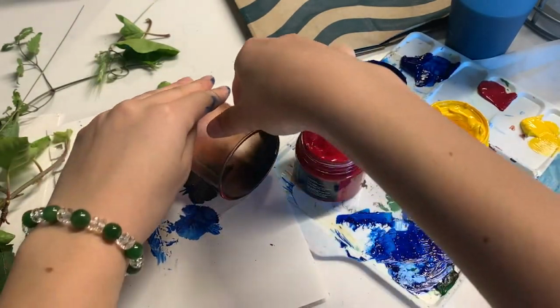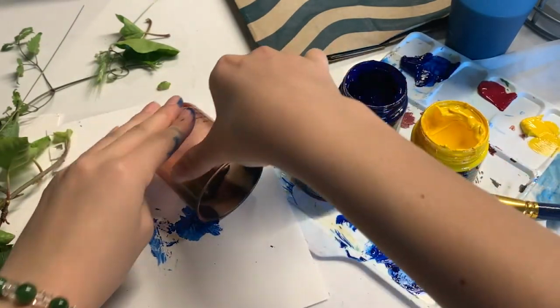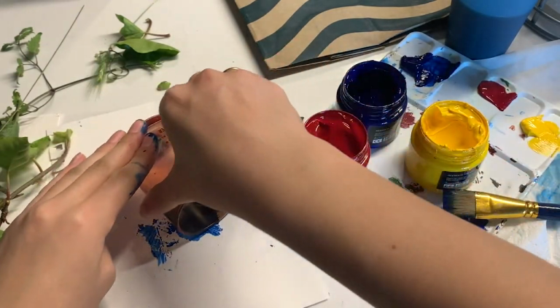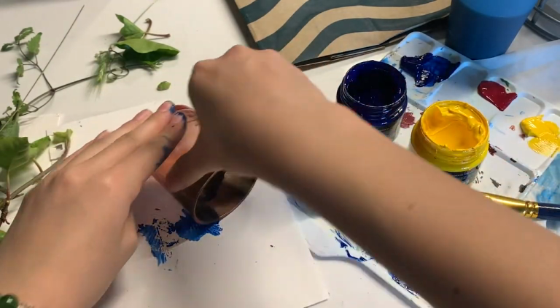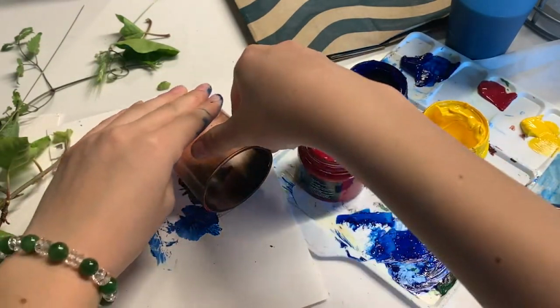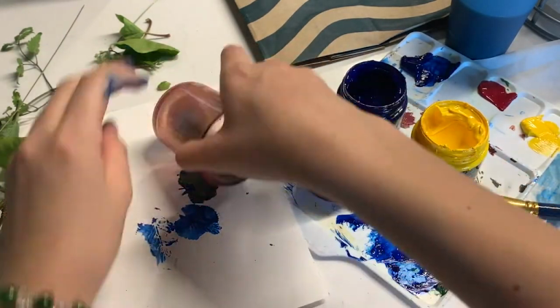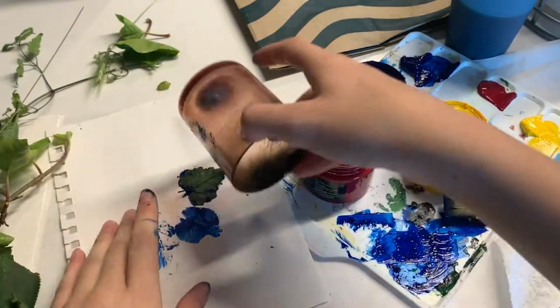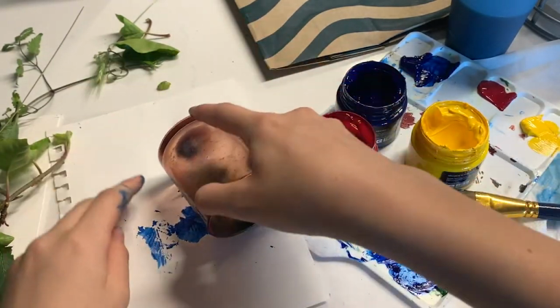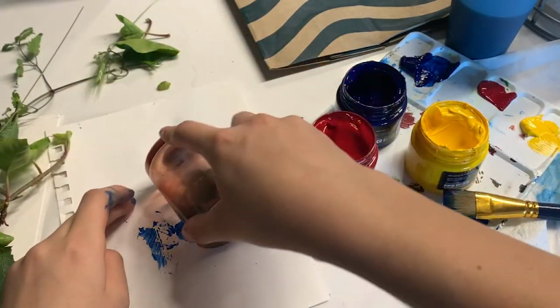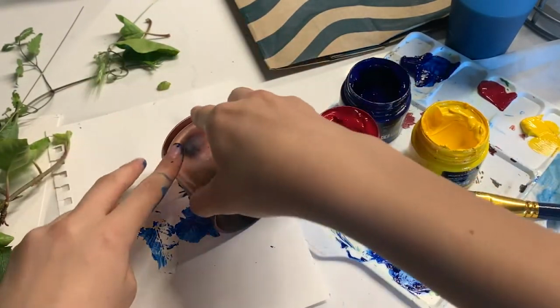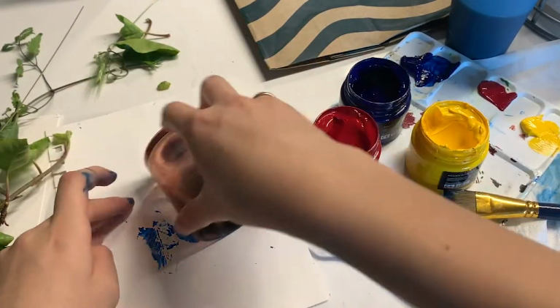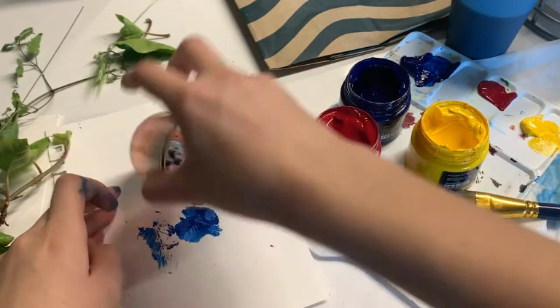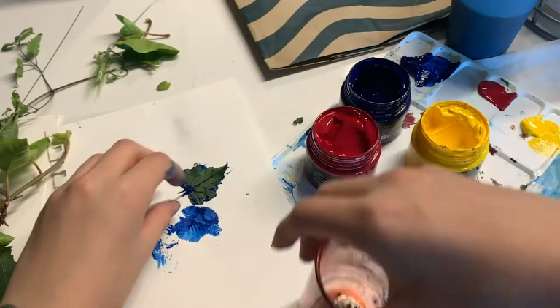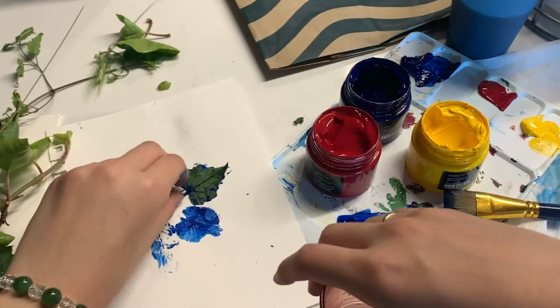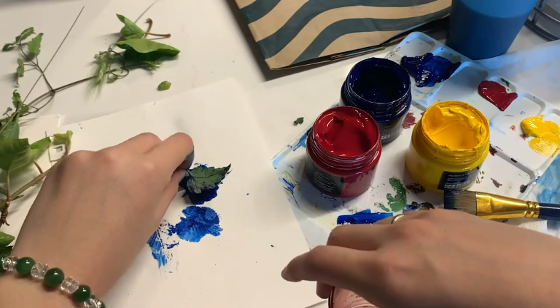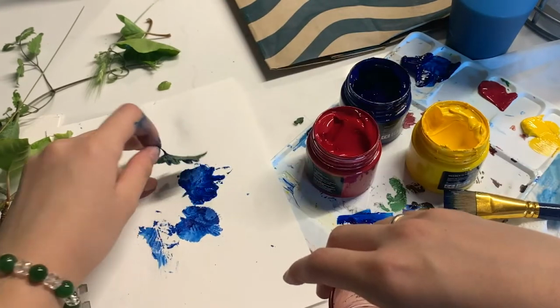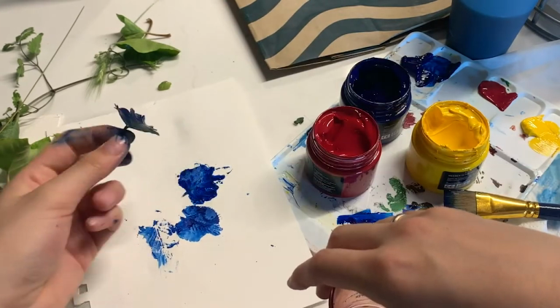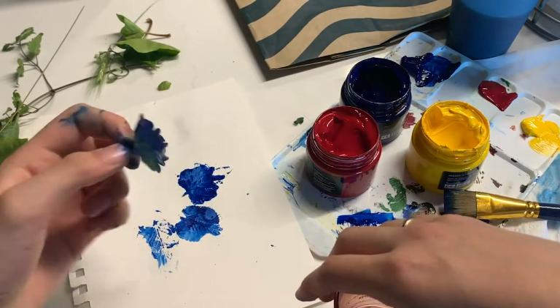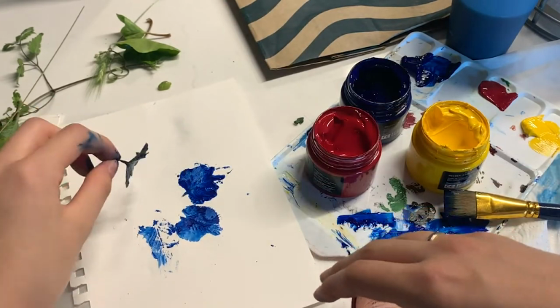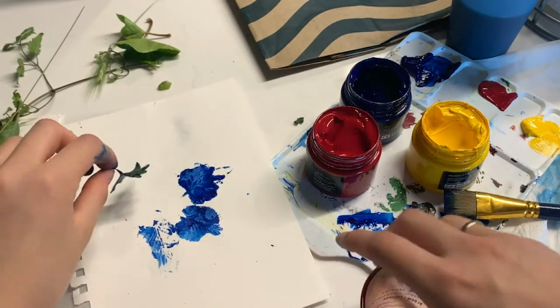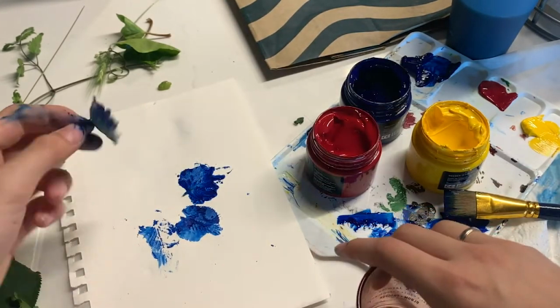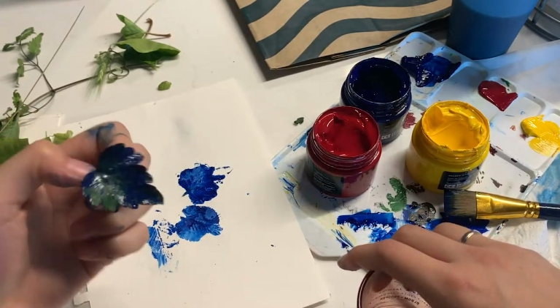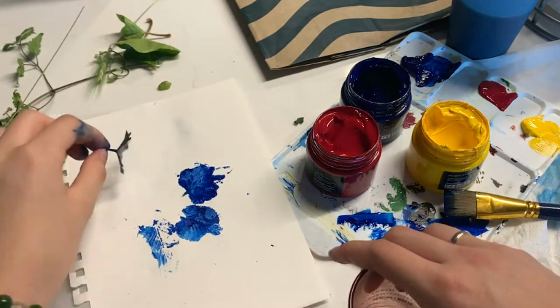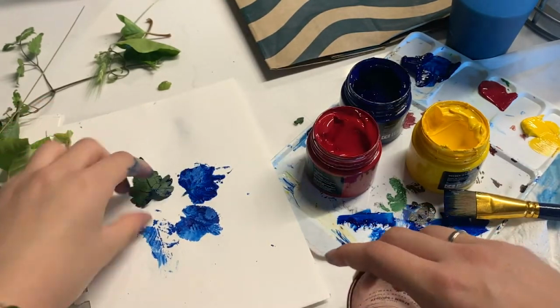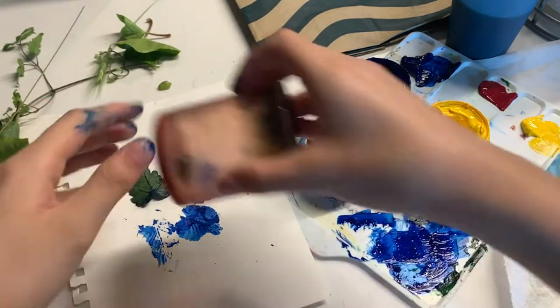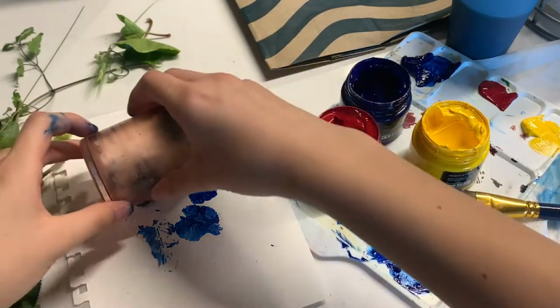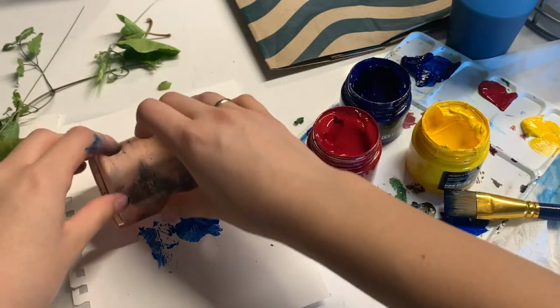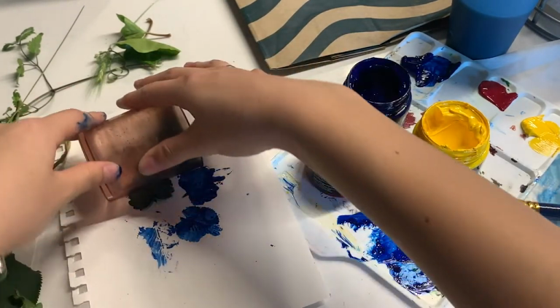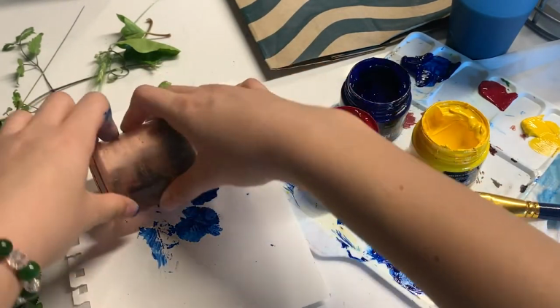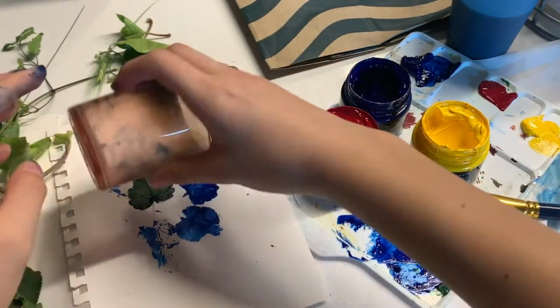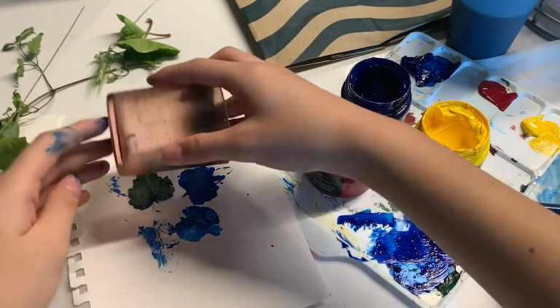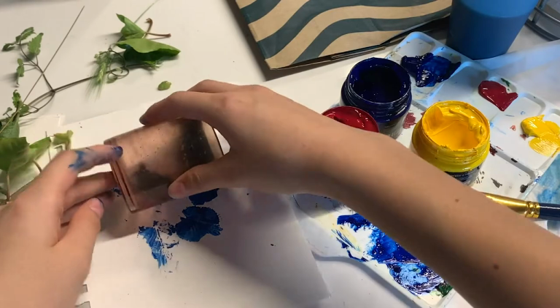Then place the painted side of the leaf on your paper and gently roll your cylinder over it. I just used an empty candle glass. Keep experimenting with different amounts of paint and water and see which side of the leaf has more texture.